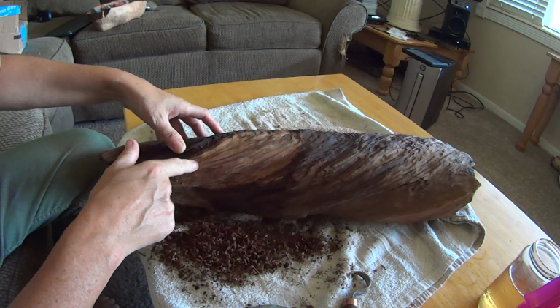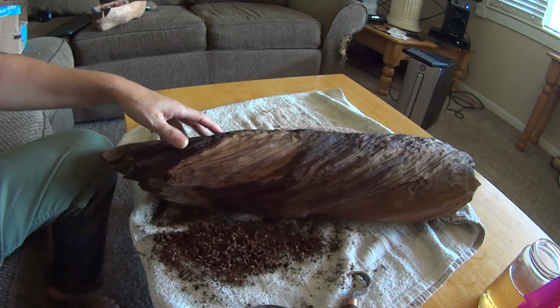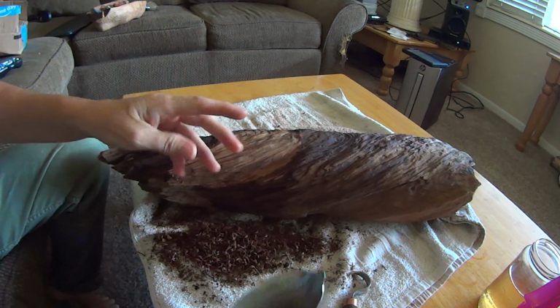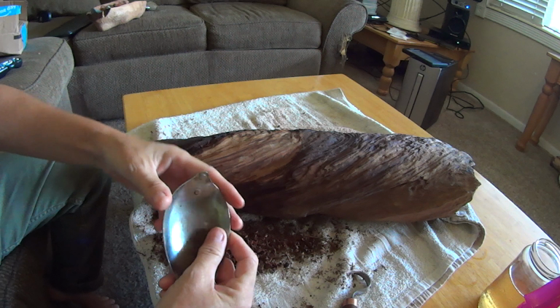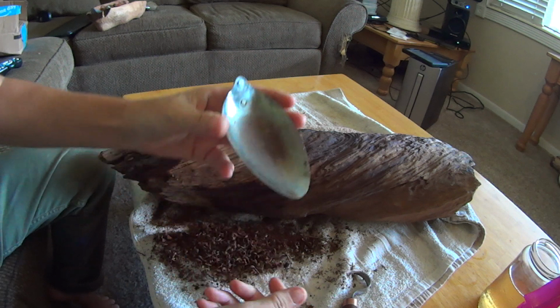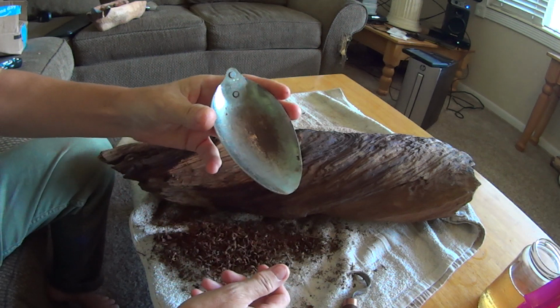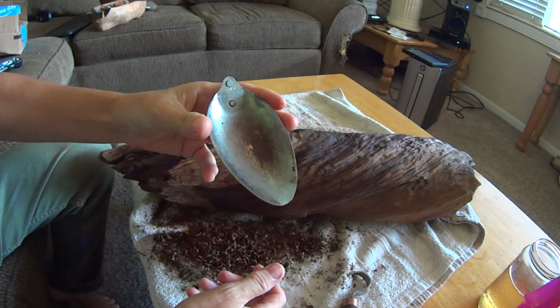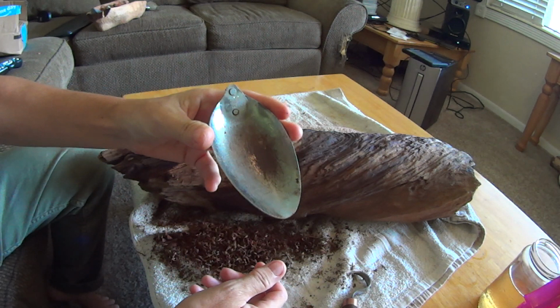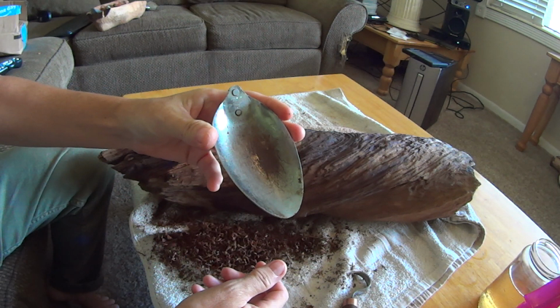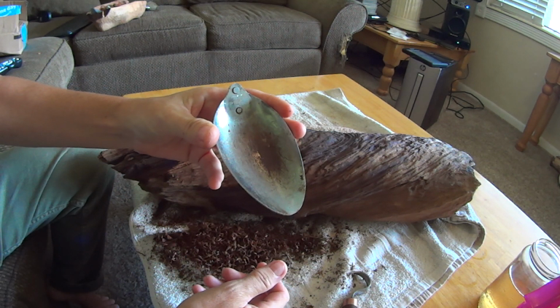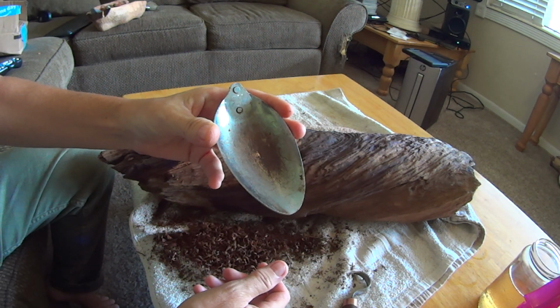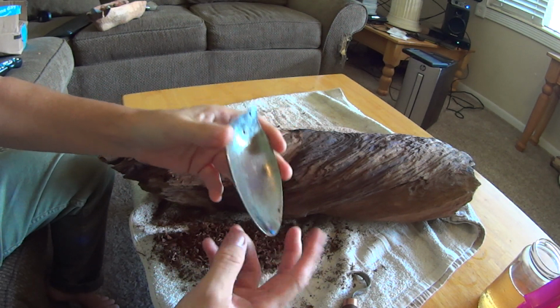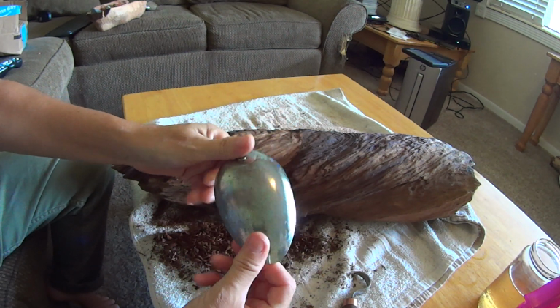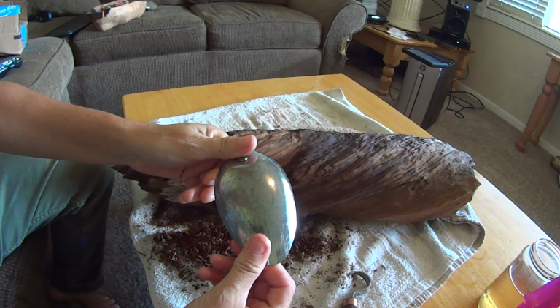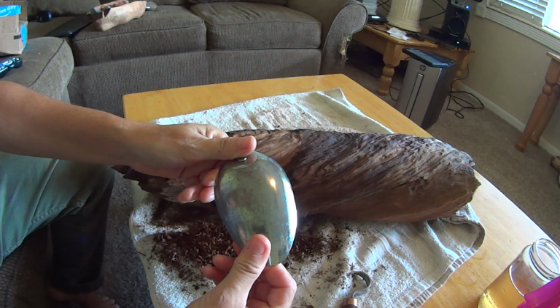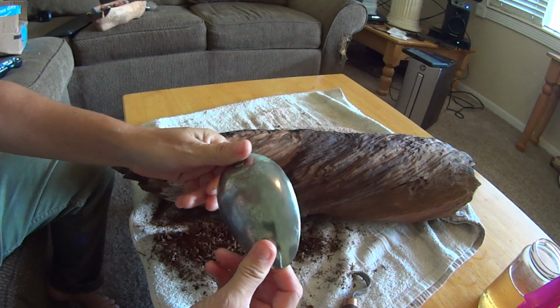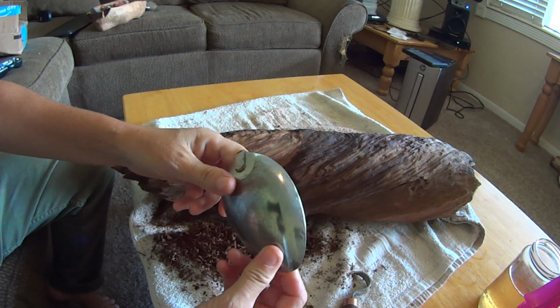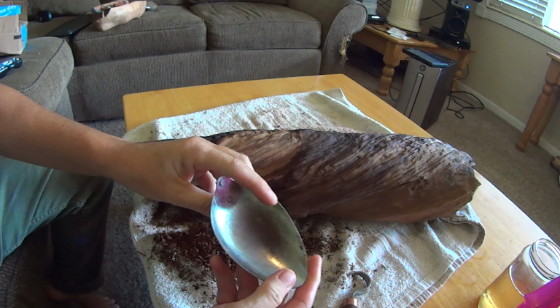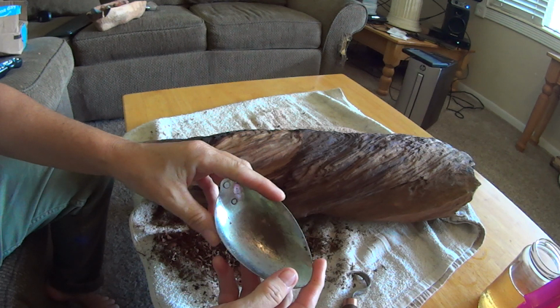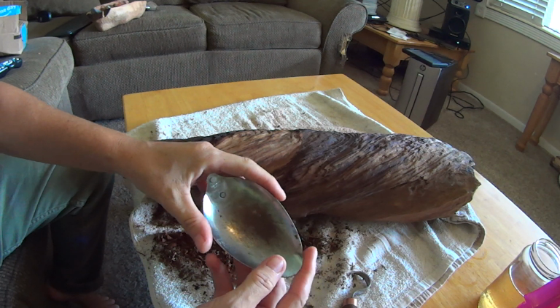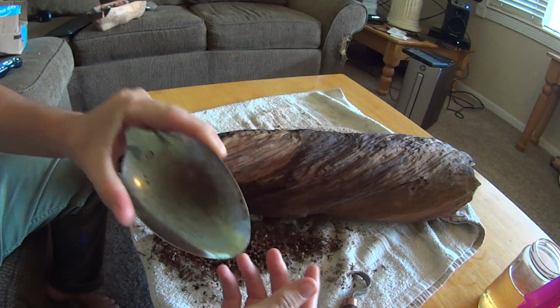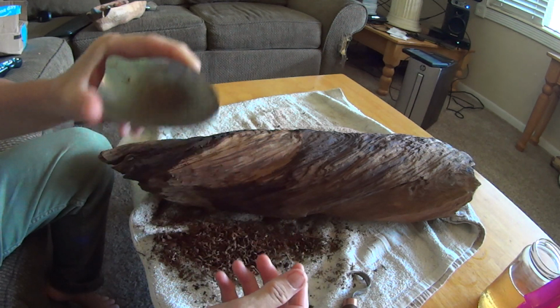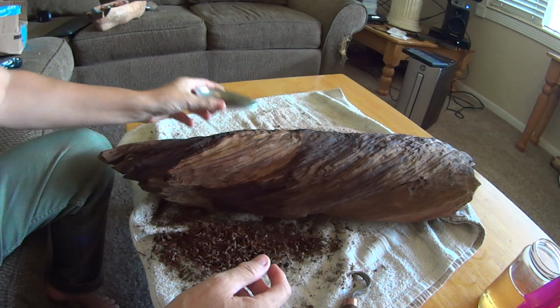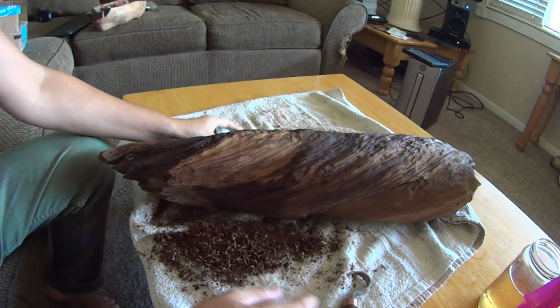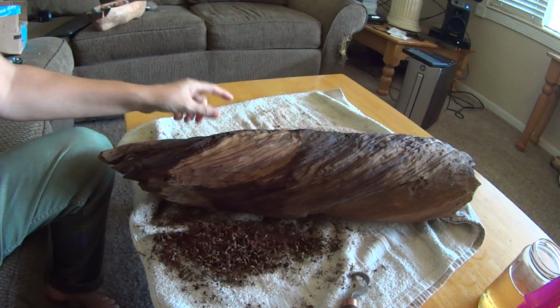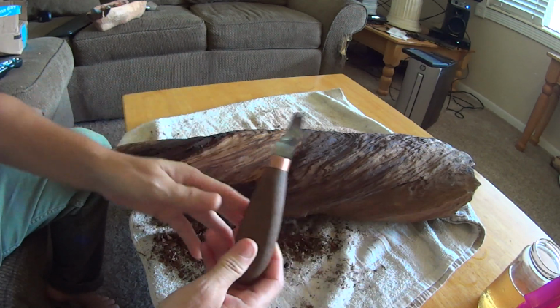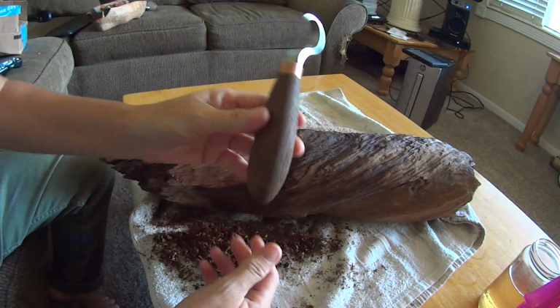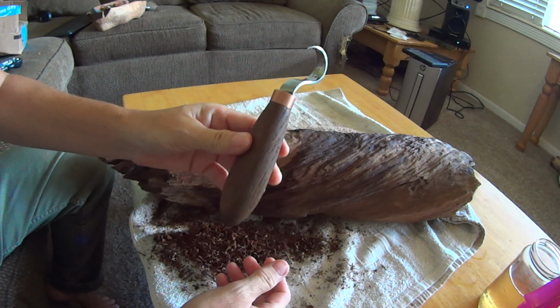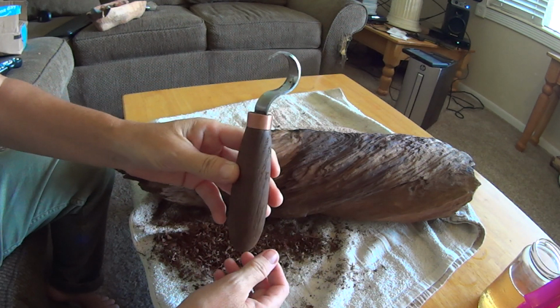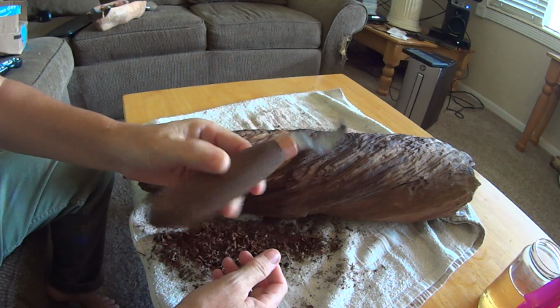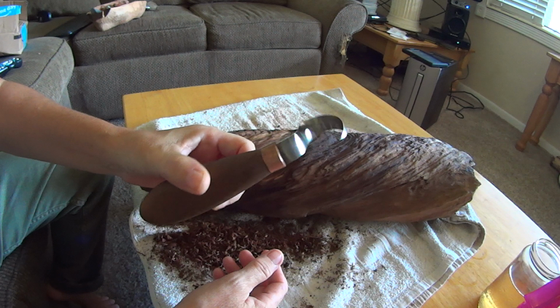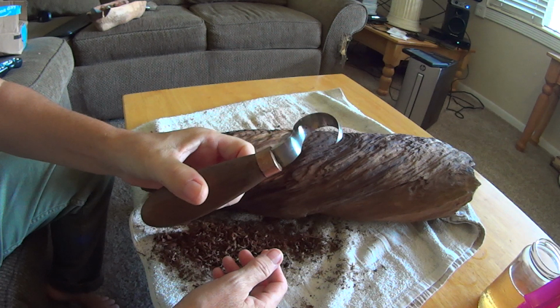It's beautiful. And I'm using this, which works really well, and a crooked knife — a spoon knife.